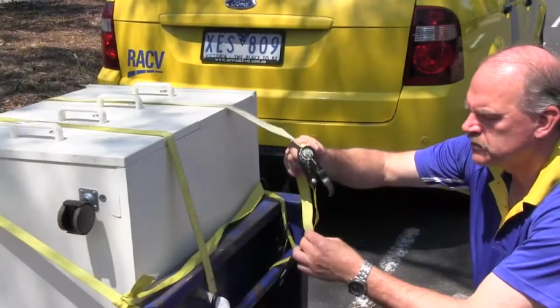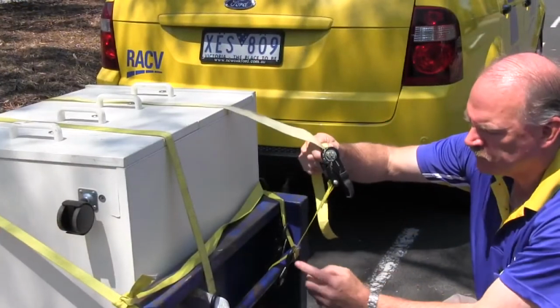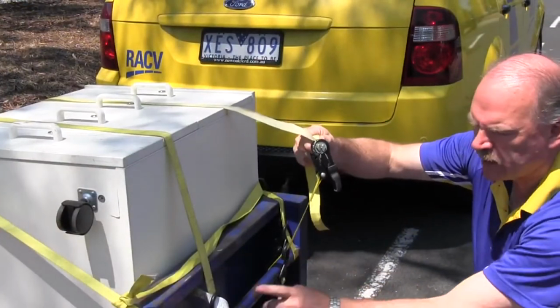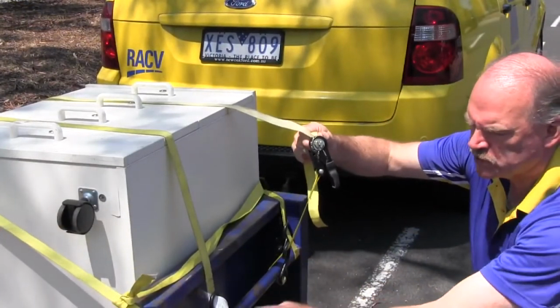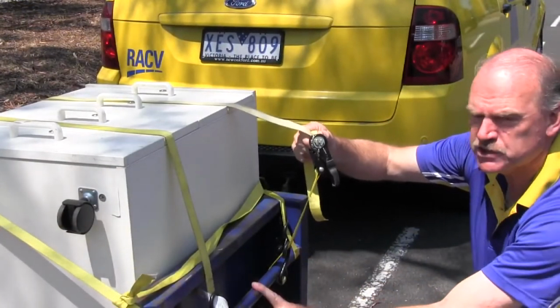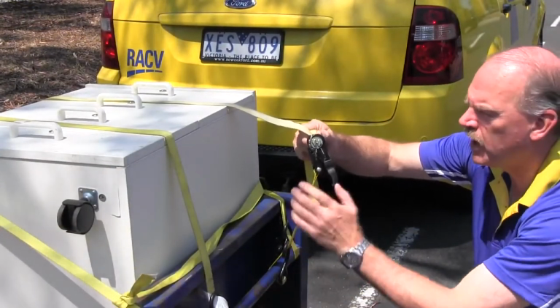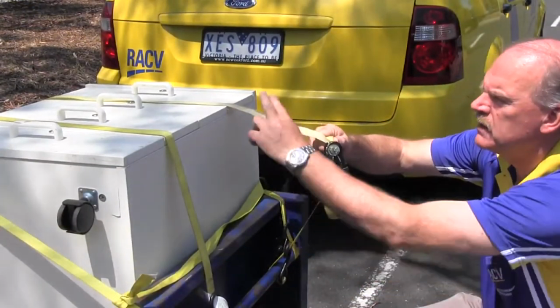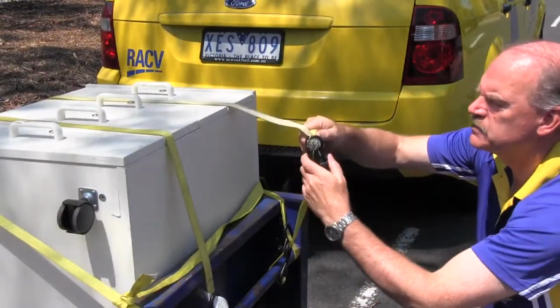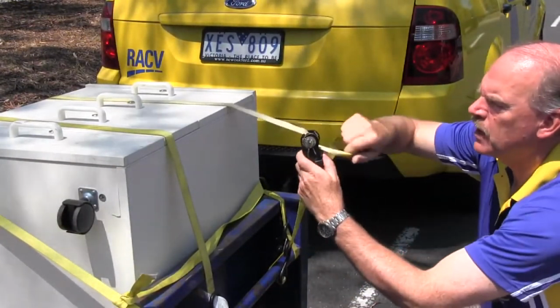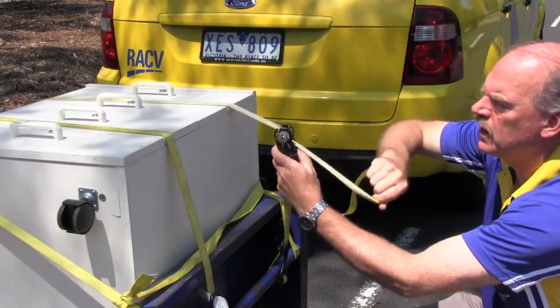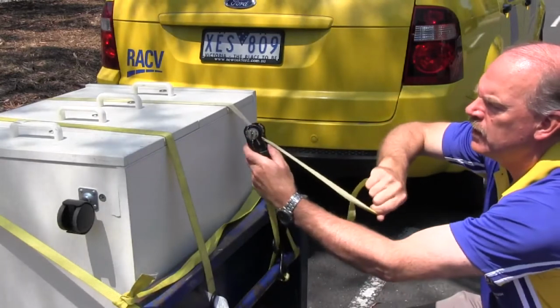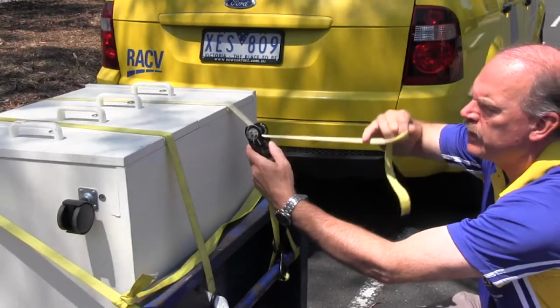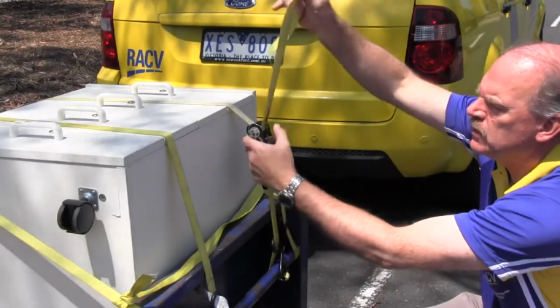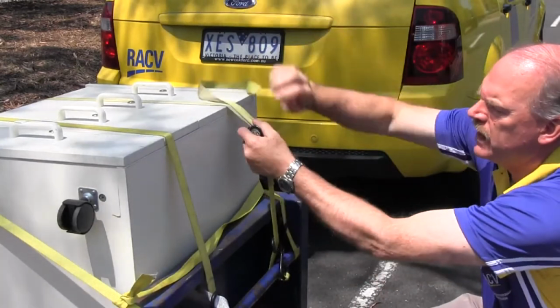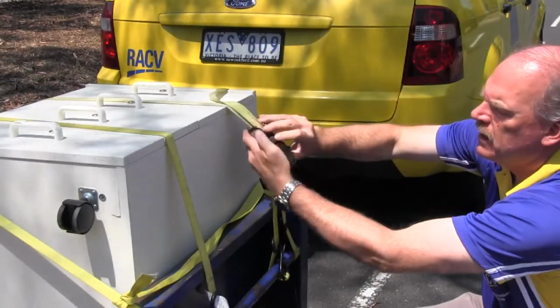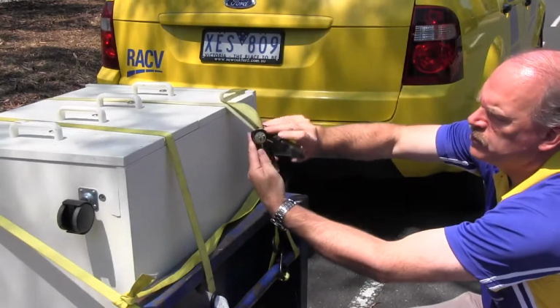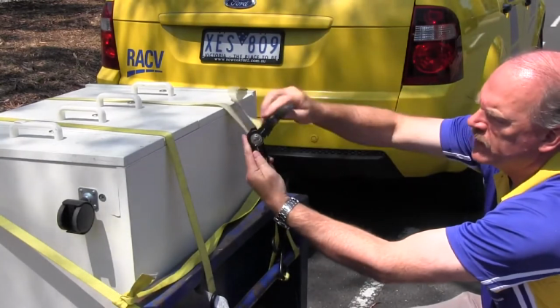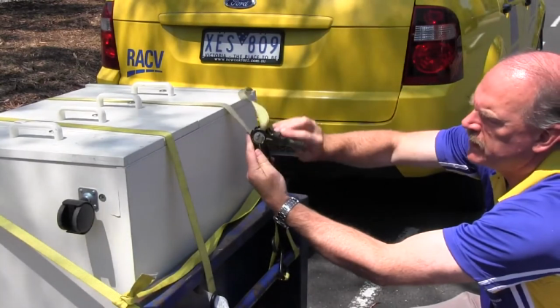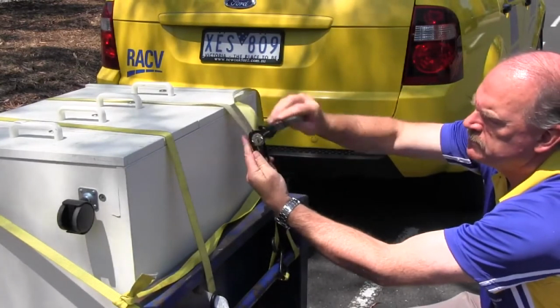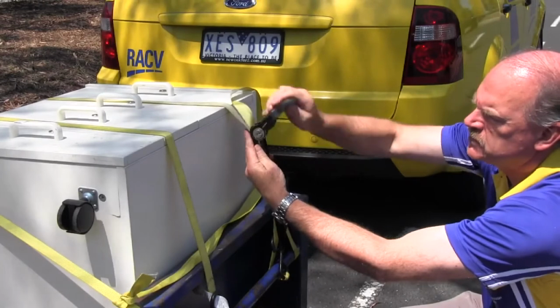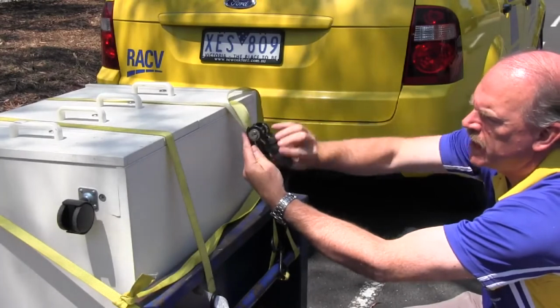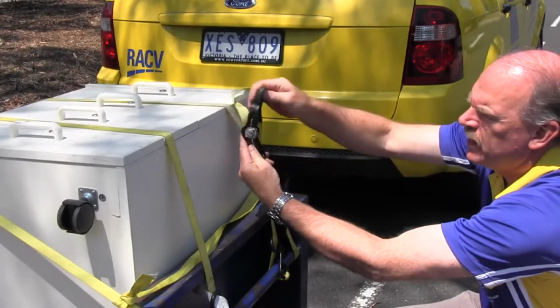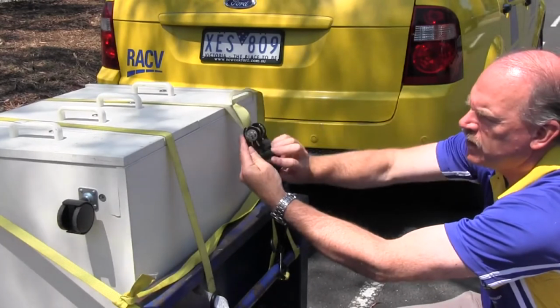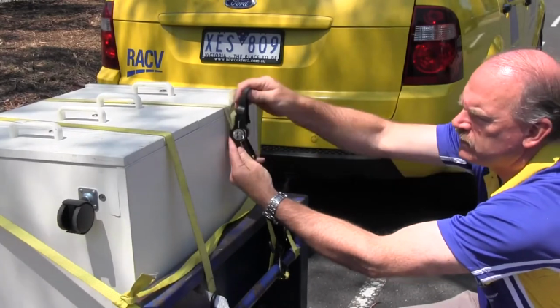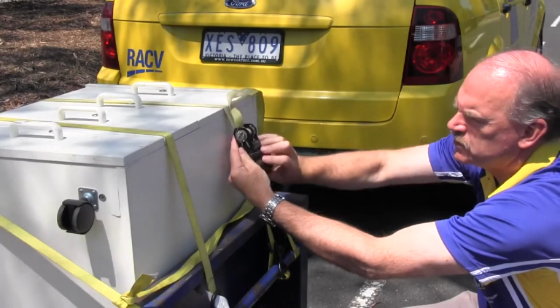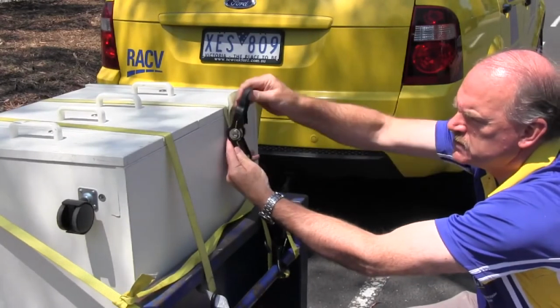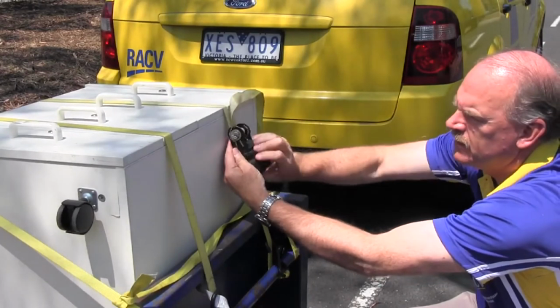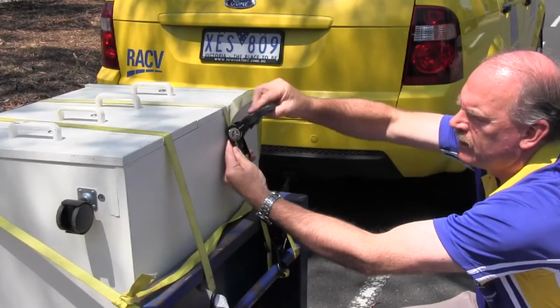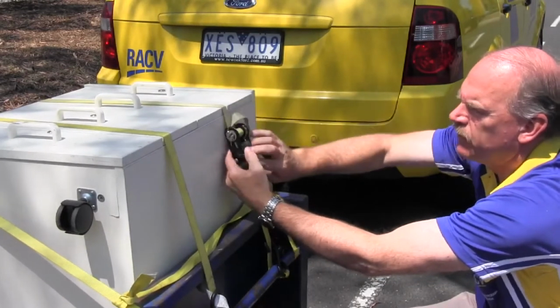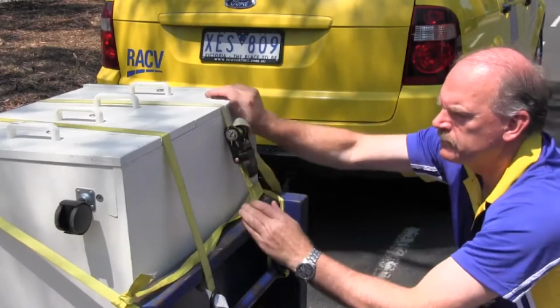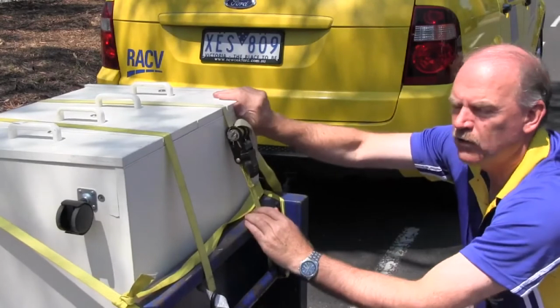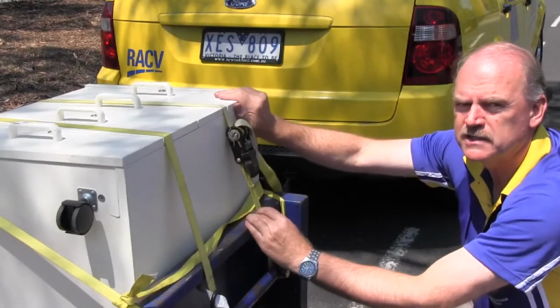Once you've got your anchor points attached to your rail, you lay your straps over your load, pull it up tight like that and use the ratchet mechanism to tension it up. You don't need a lot of tension on these — that's fine, it'll hold it in place.